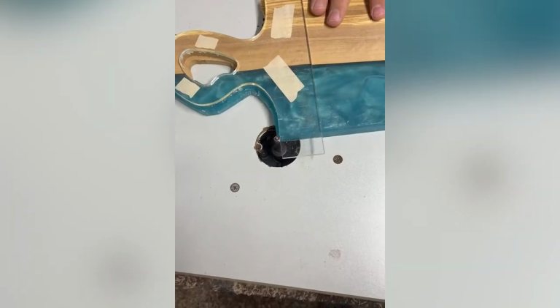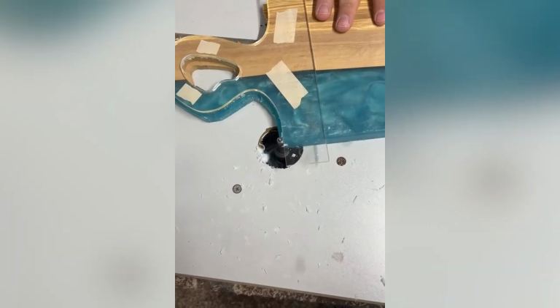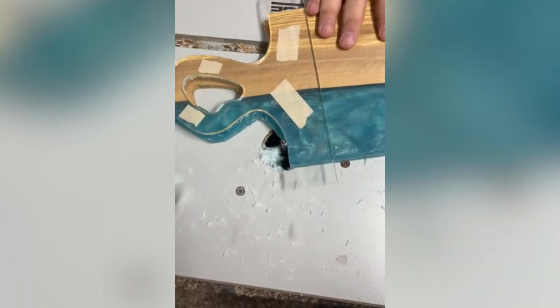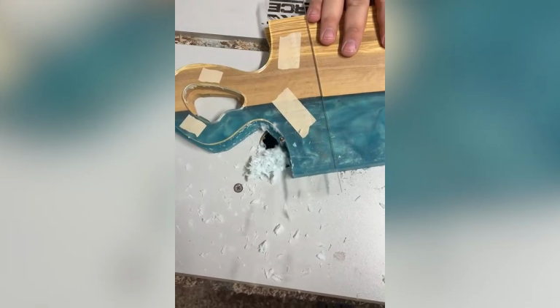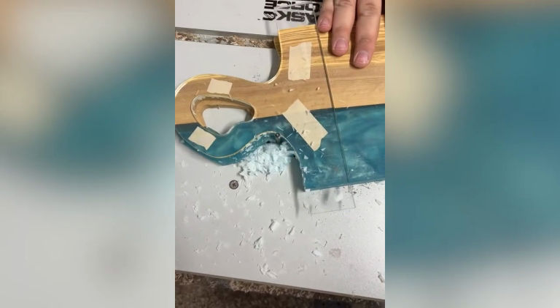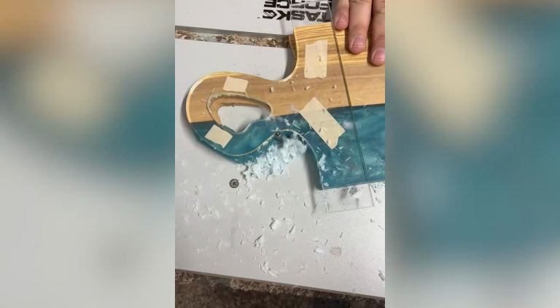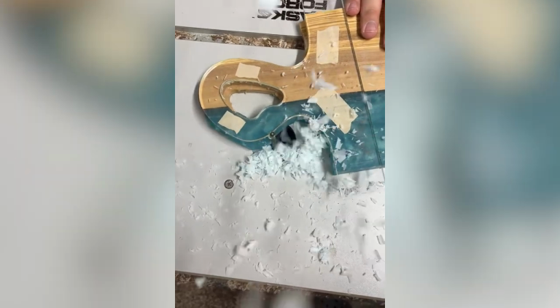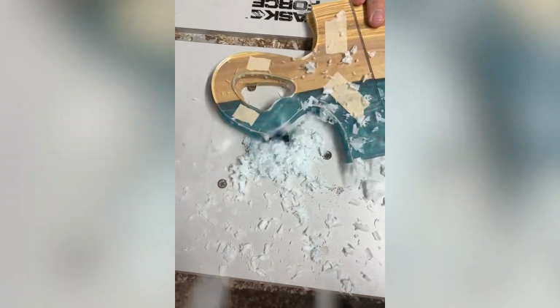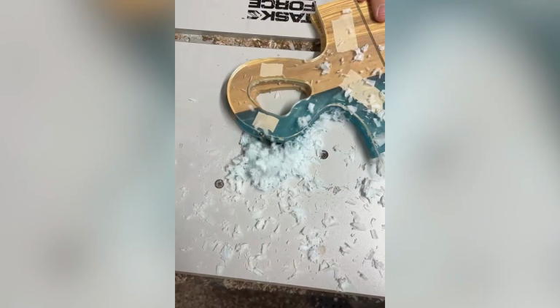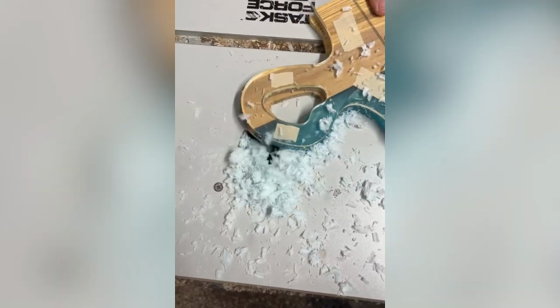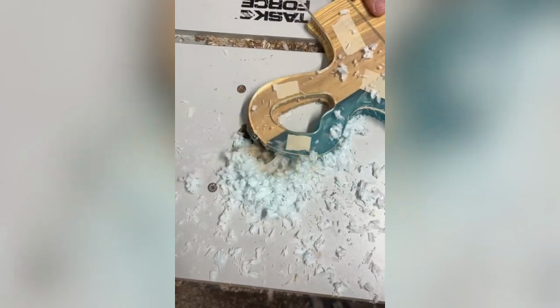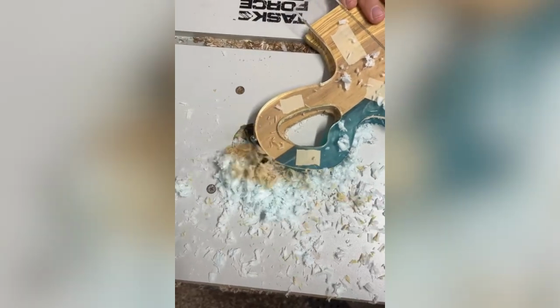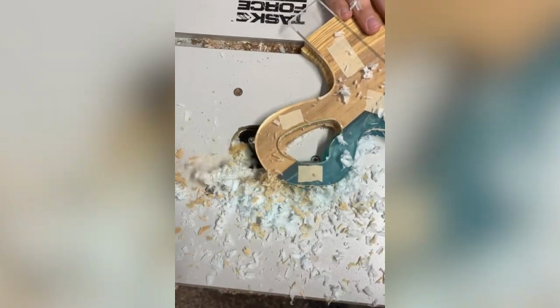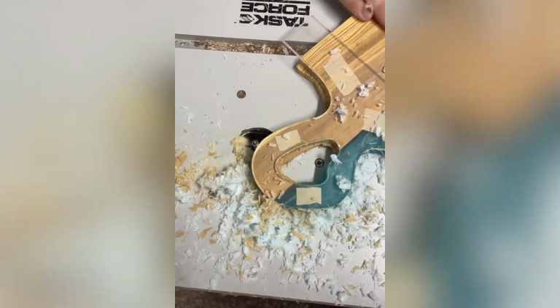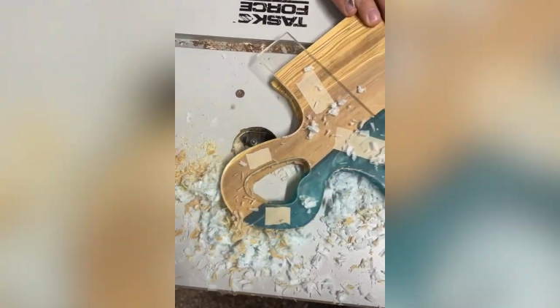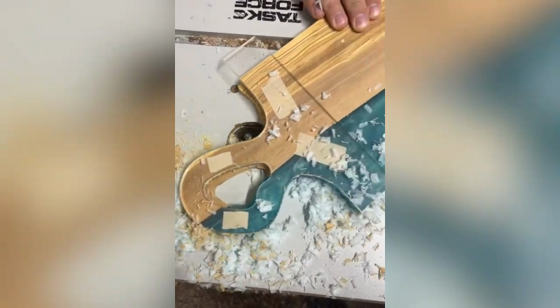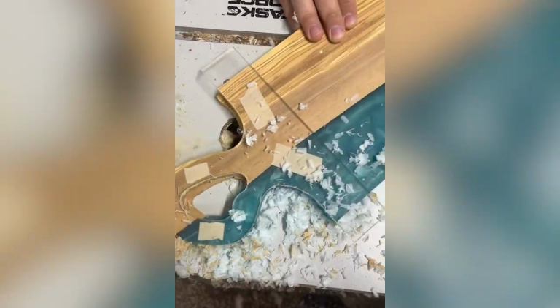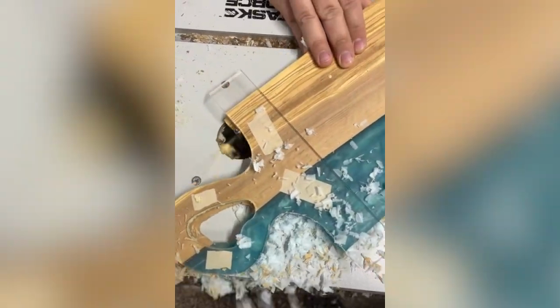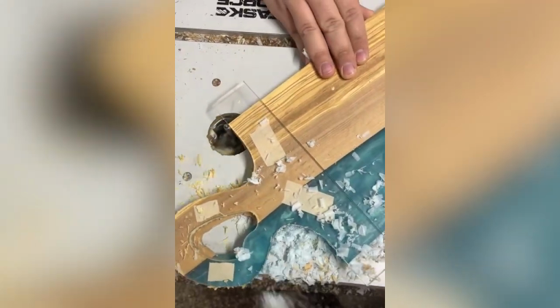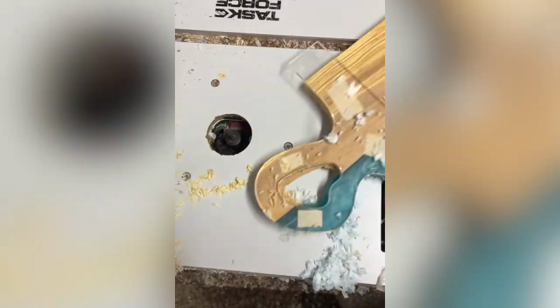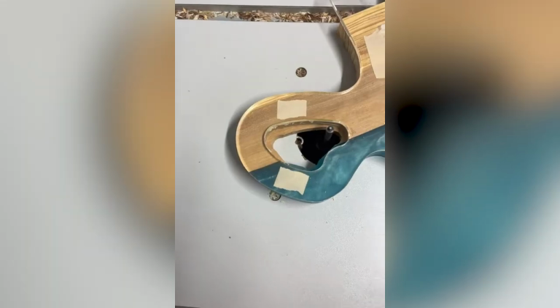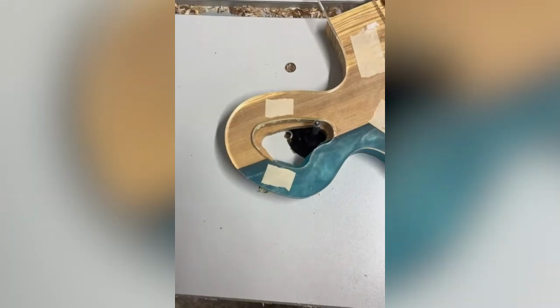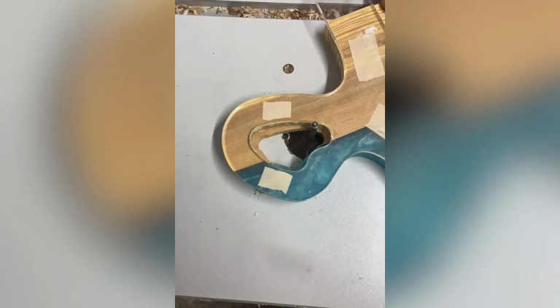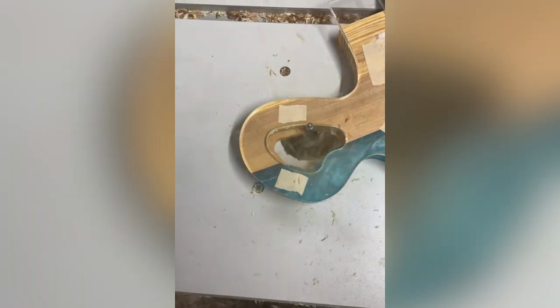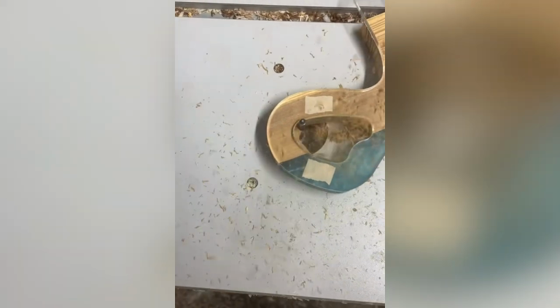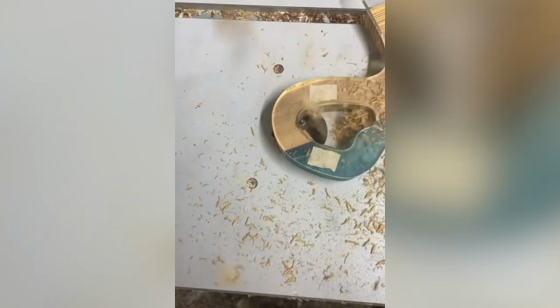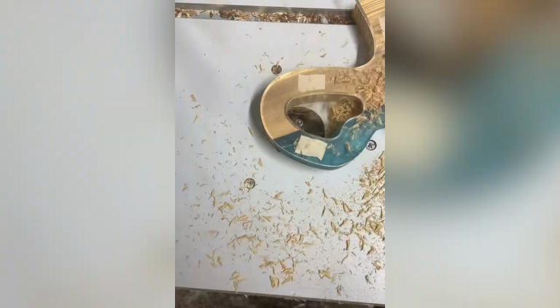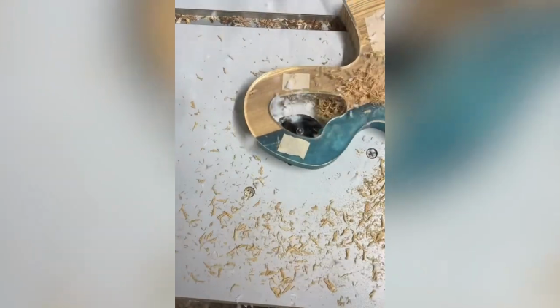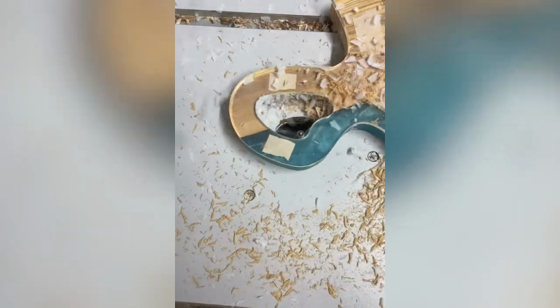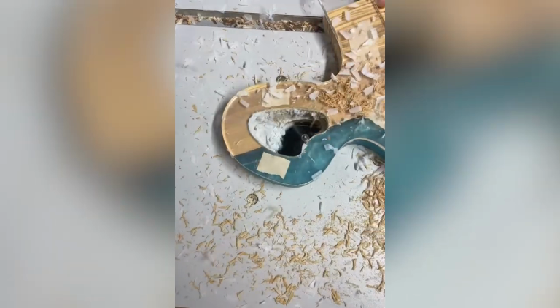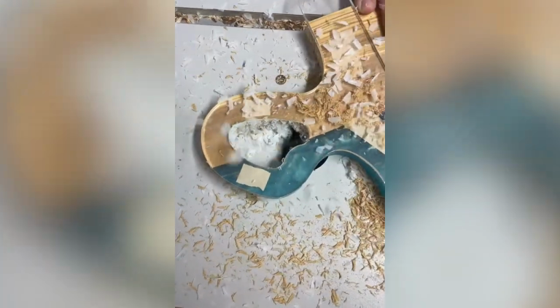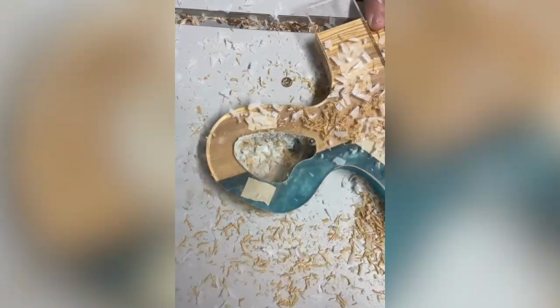Edging and cutting shapes are some of the most common uses for a tabletop router. These skills can be learned quickly and build confidence for beginning woodworkers.